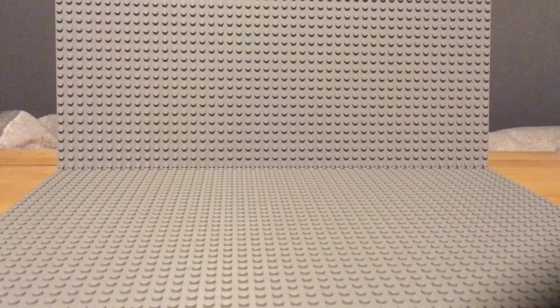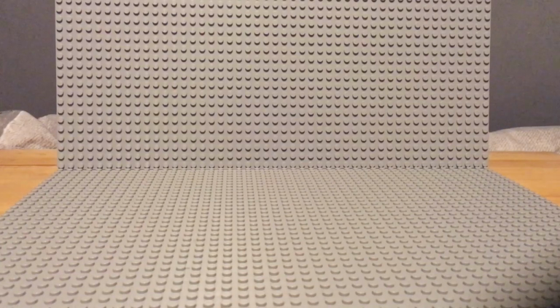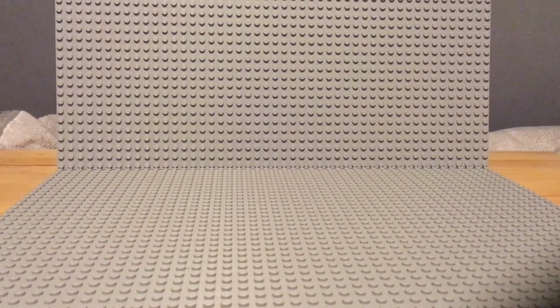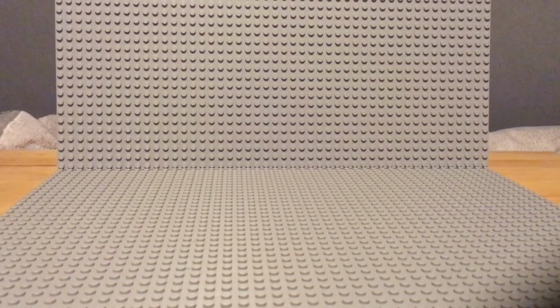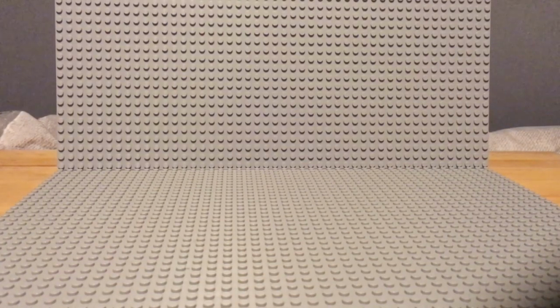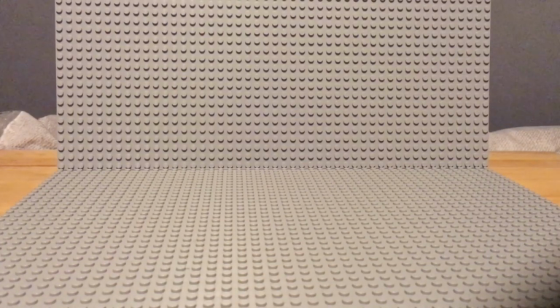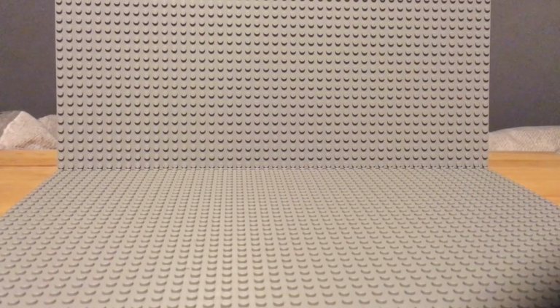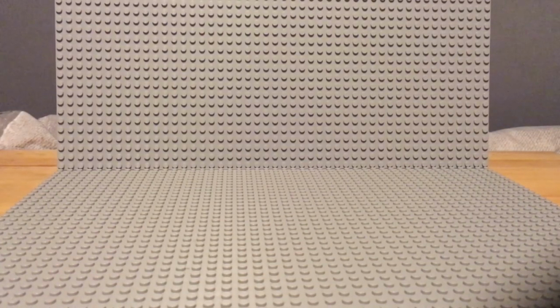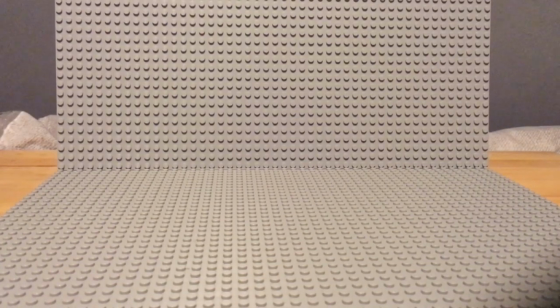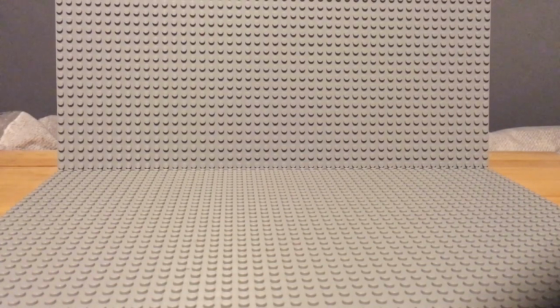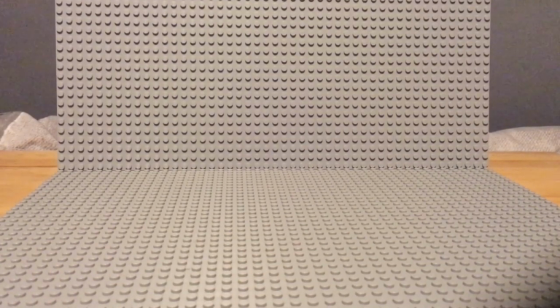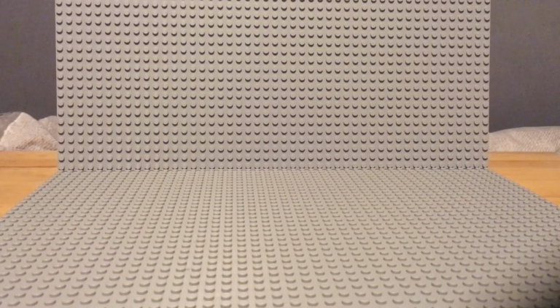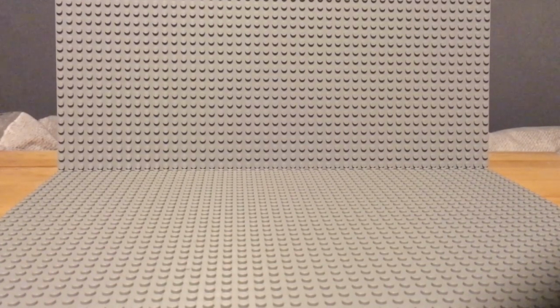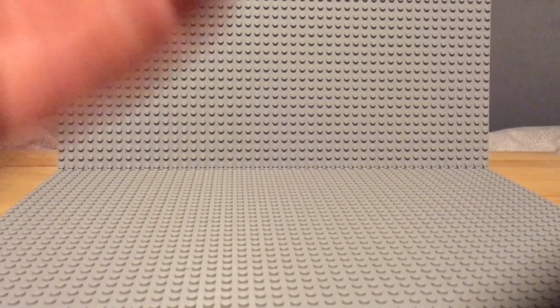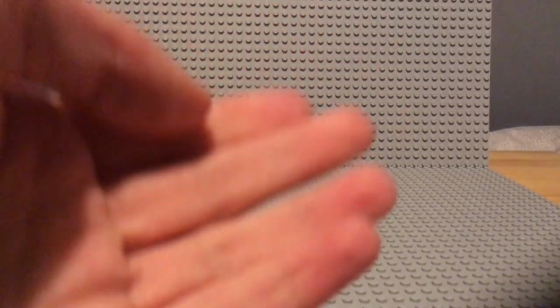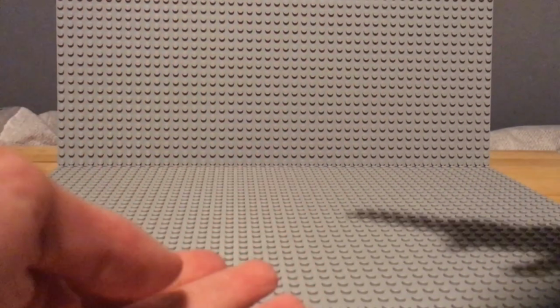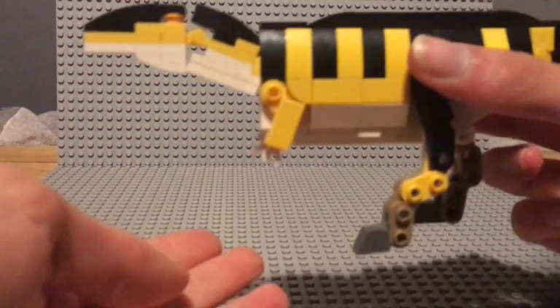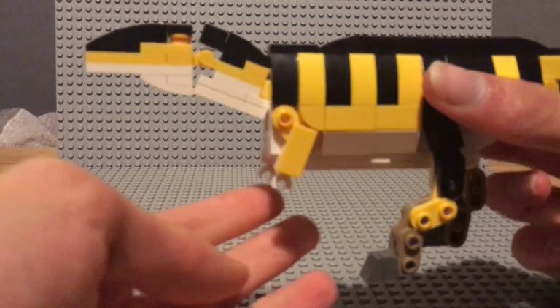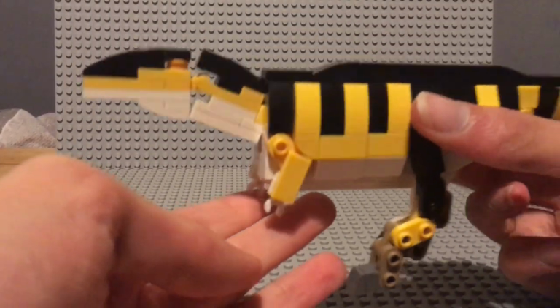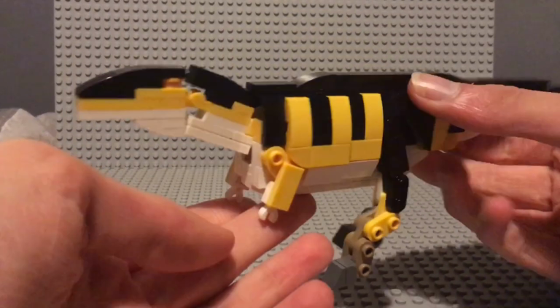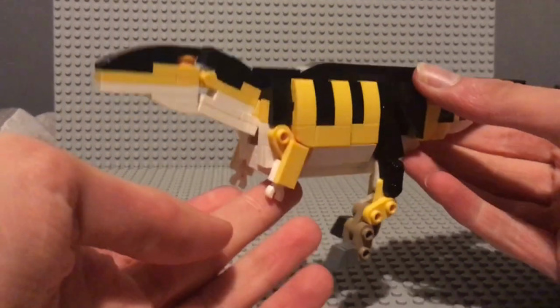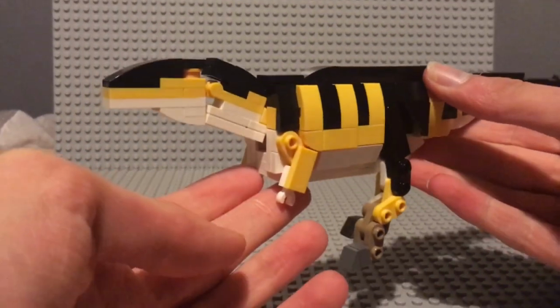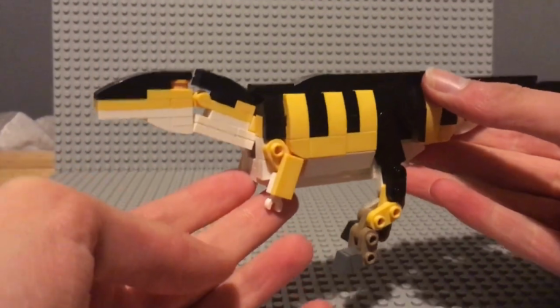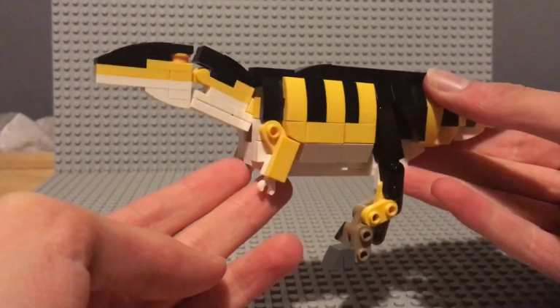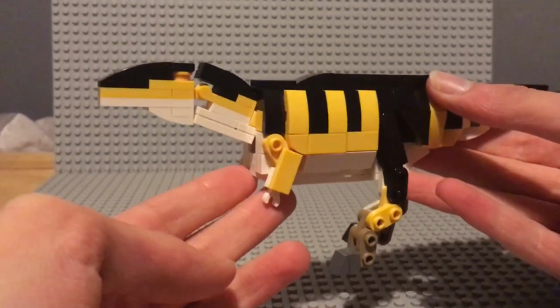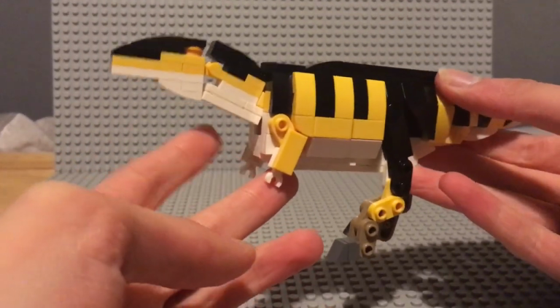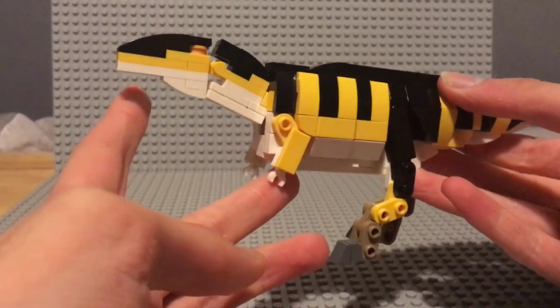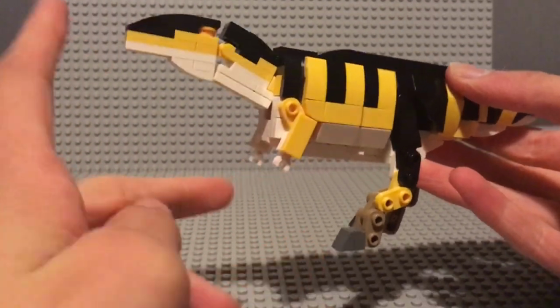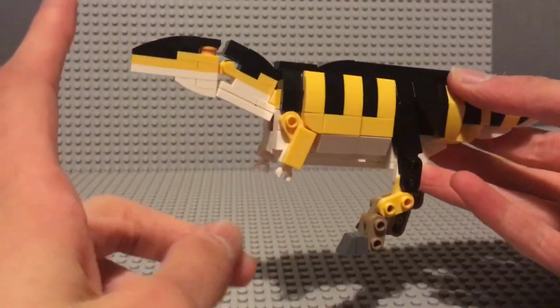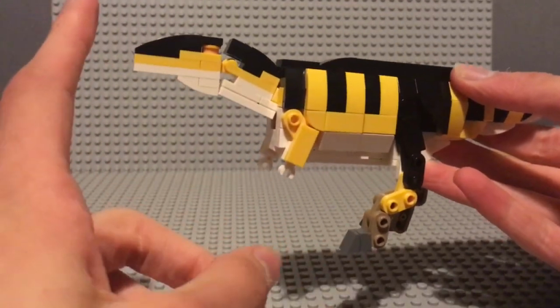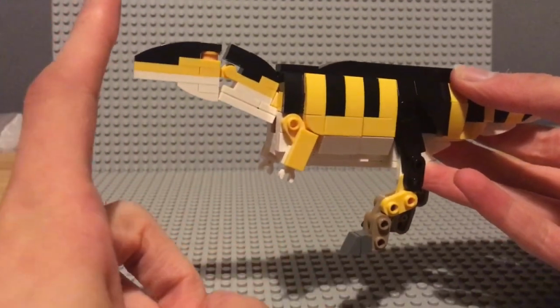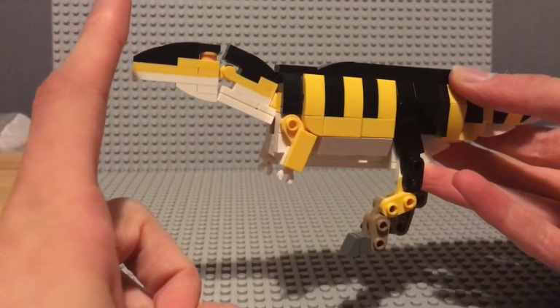Greetings to all who have clicked on this video. Today we will be looking at my Lego Carcharodontosaurus Mock 2. Just when you thought it was safe to watch silly Lego videos.